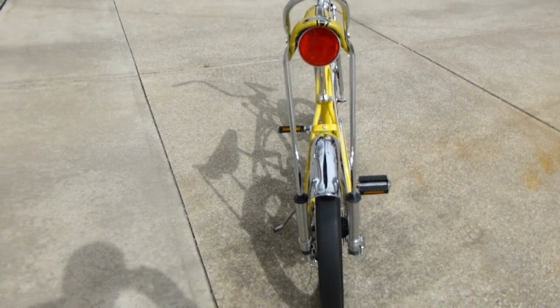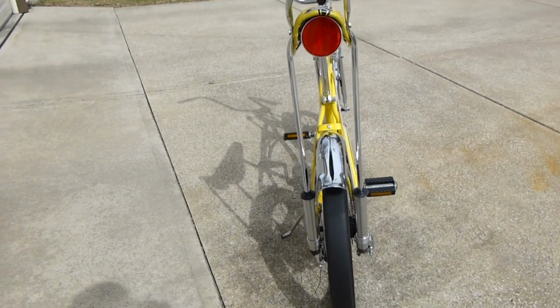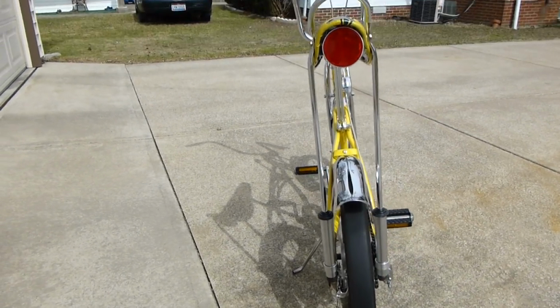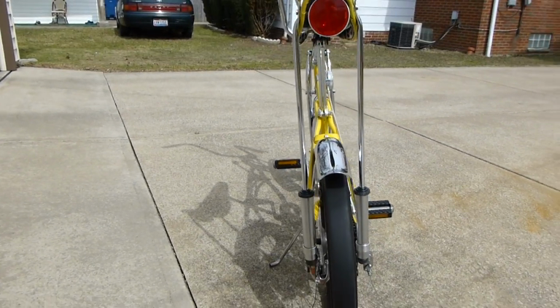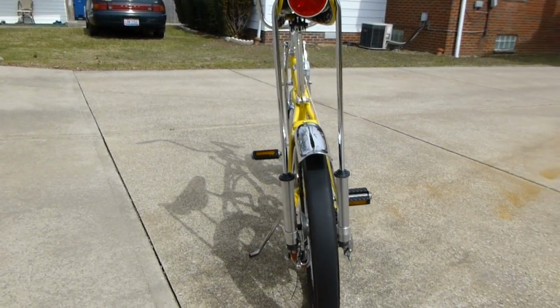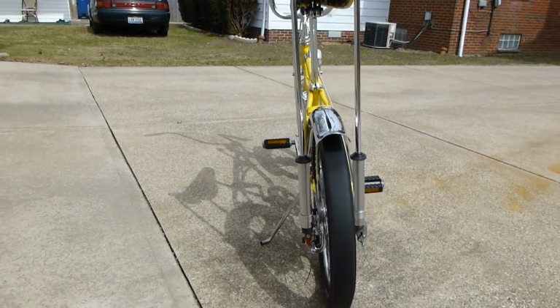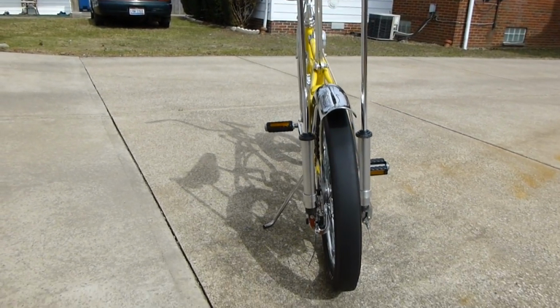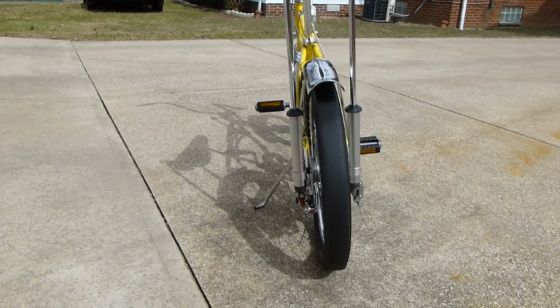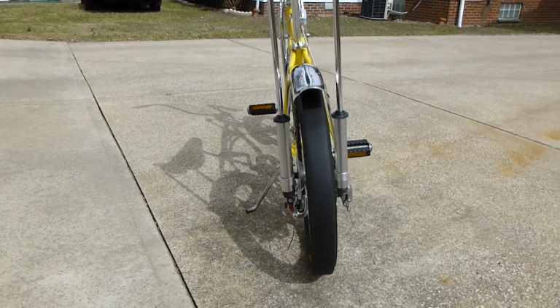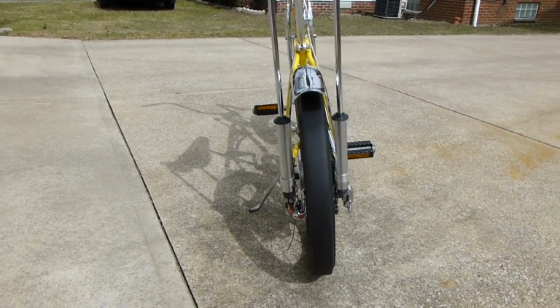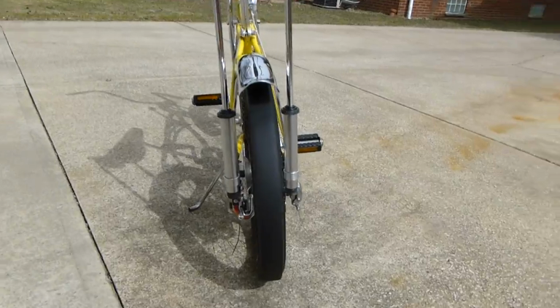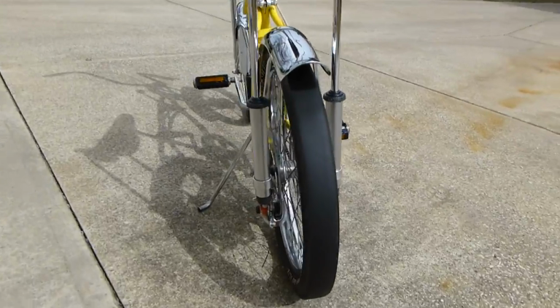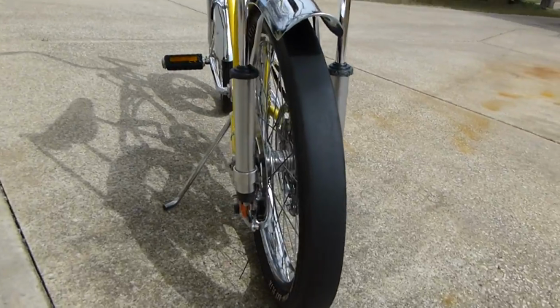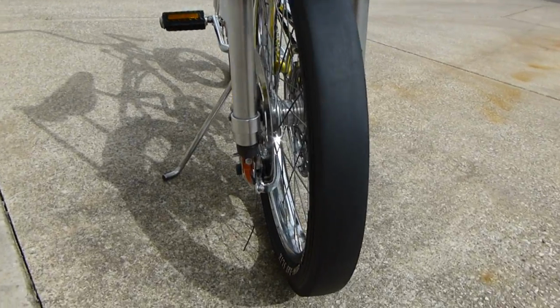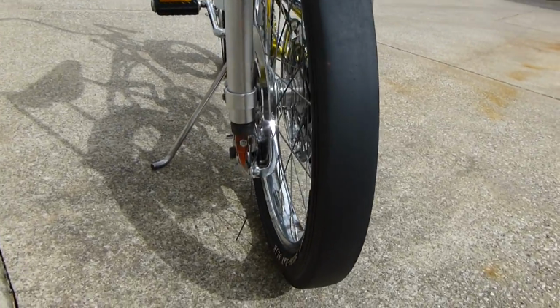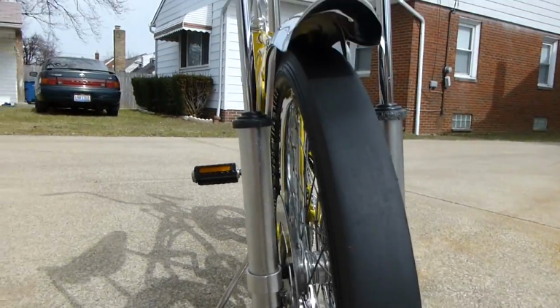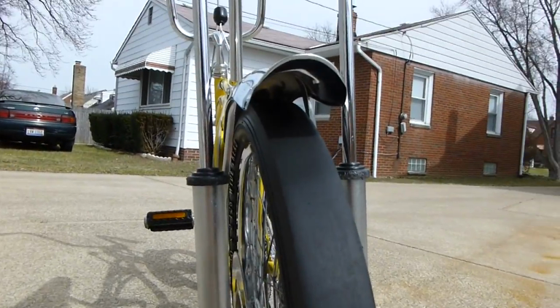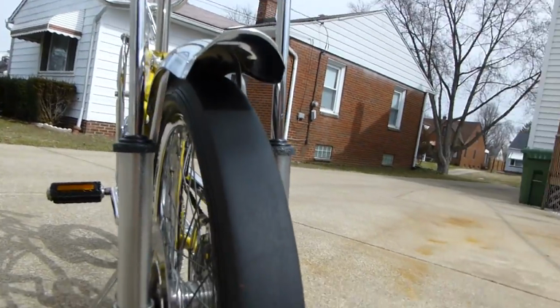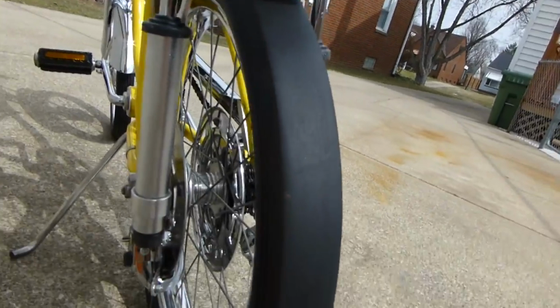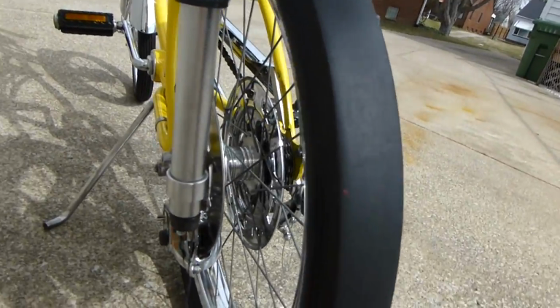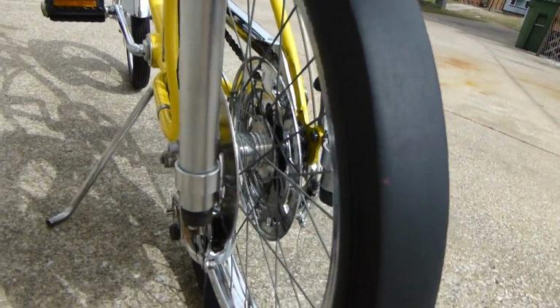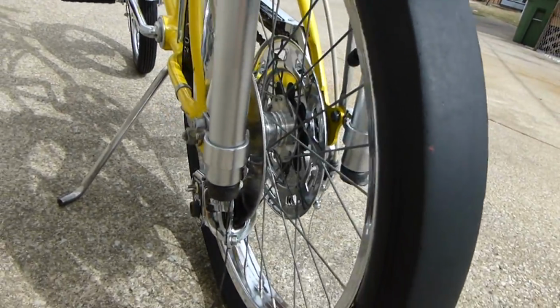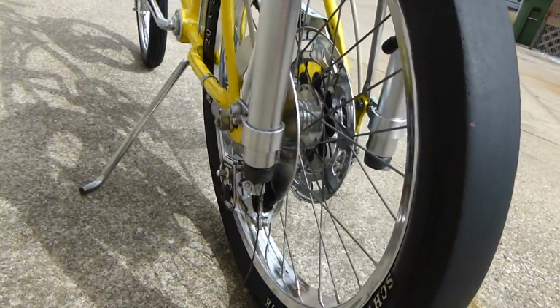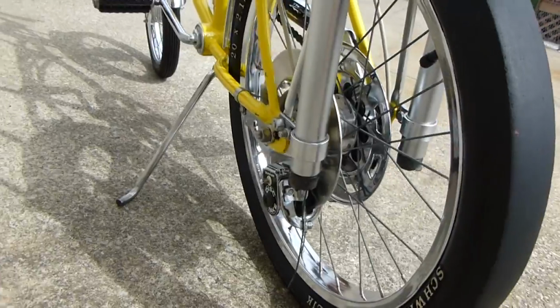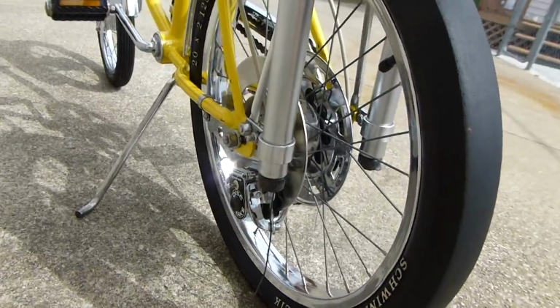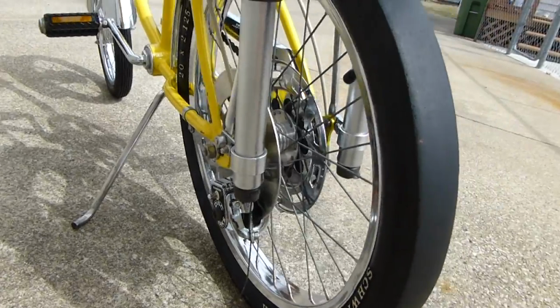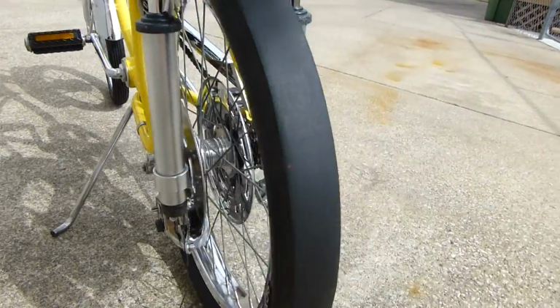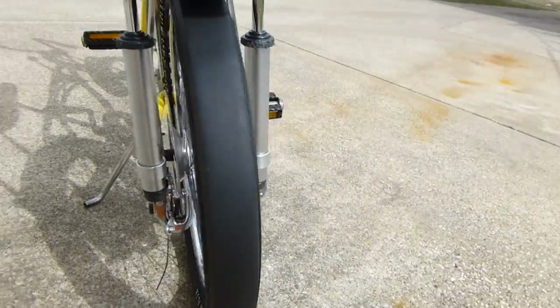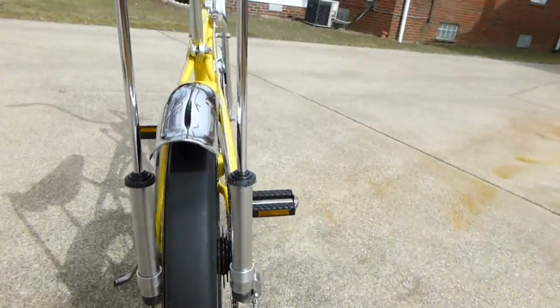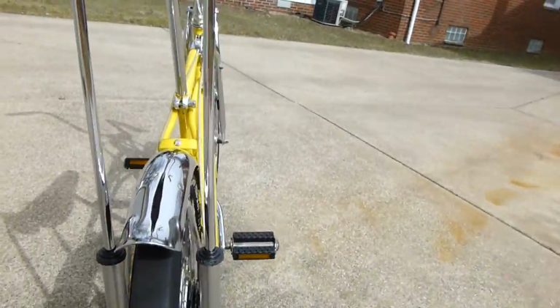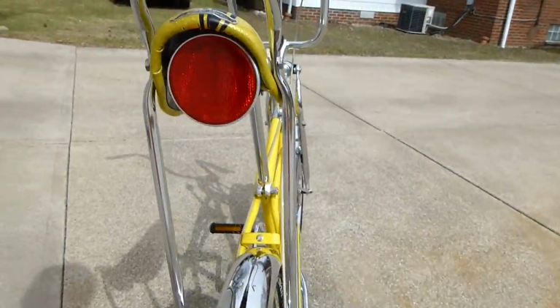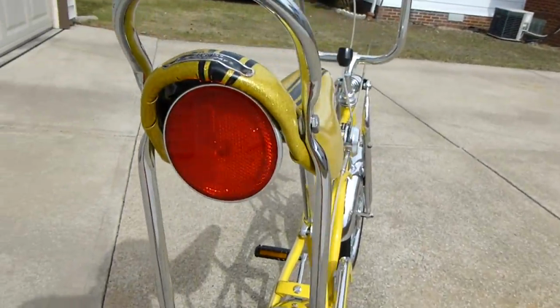So these are the quick glimpses I'm giving you here of the after product. It's pretty nice — came out pretty well. Even the disc brake cleaned up nice.